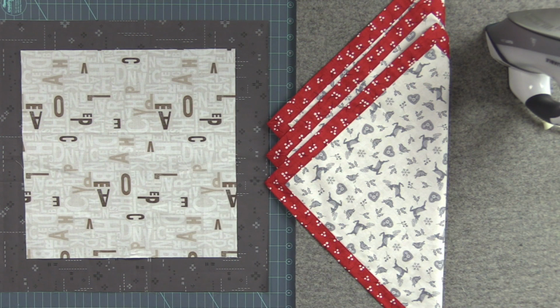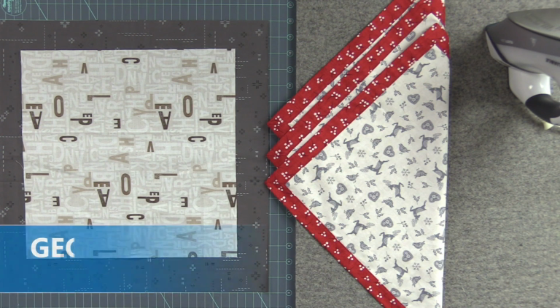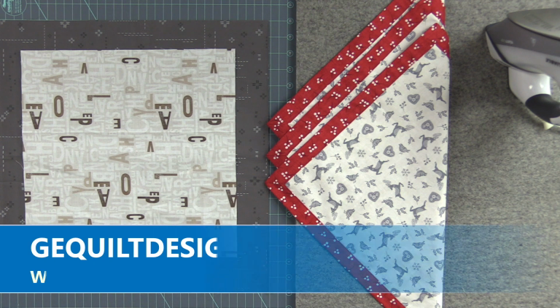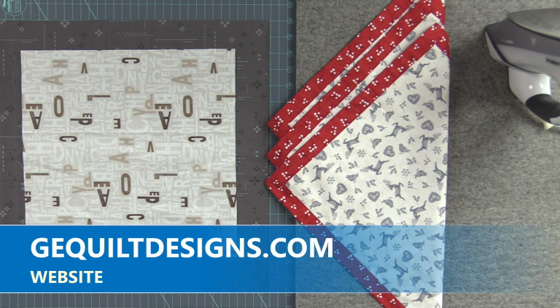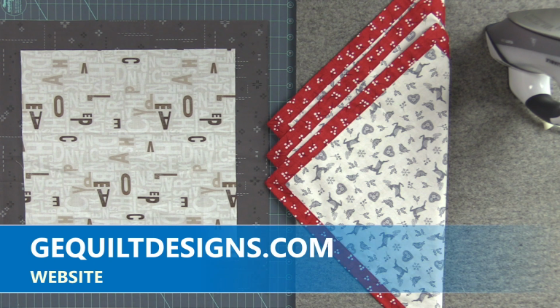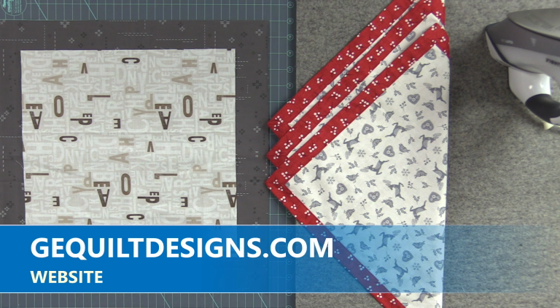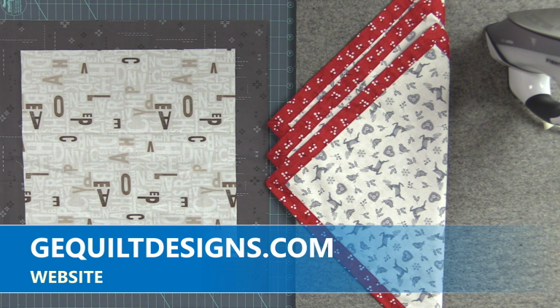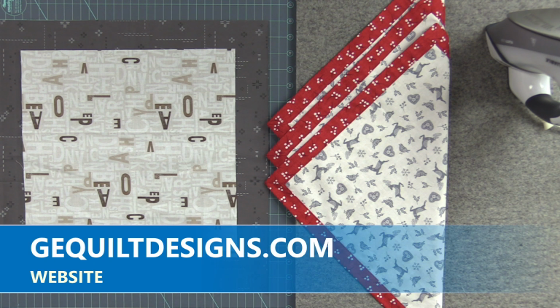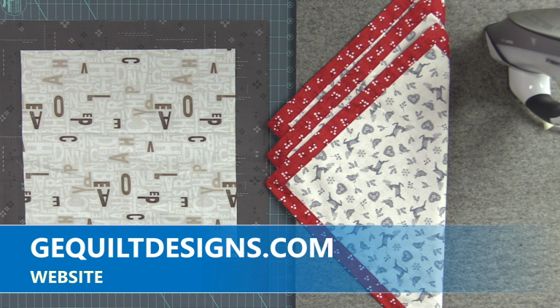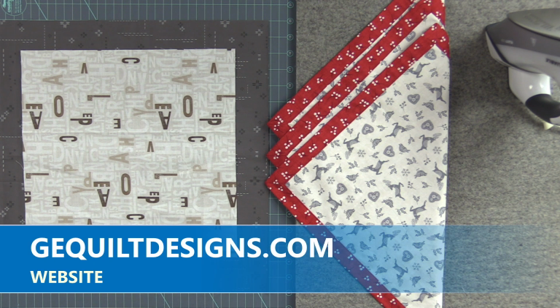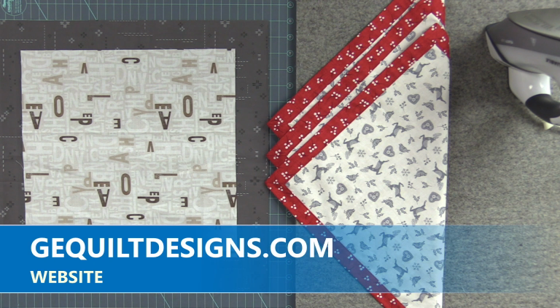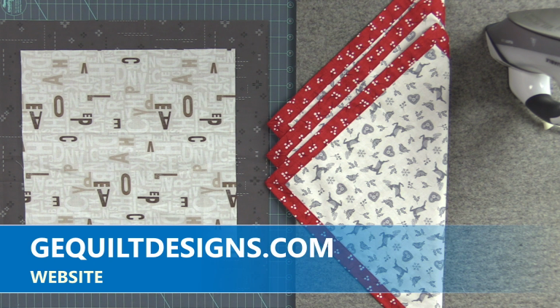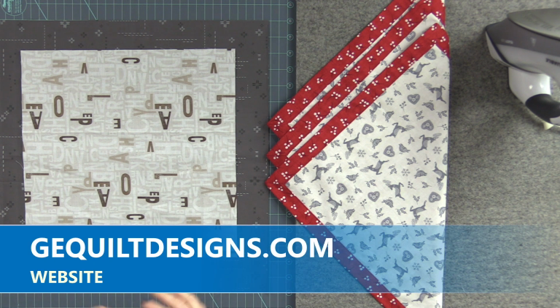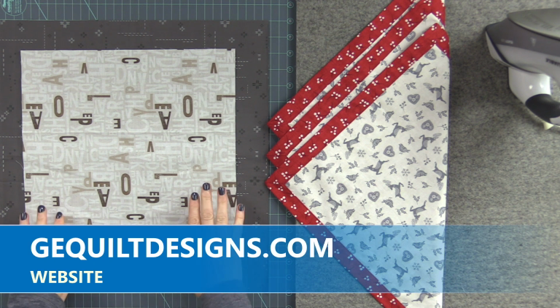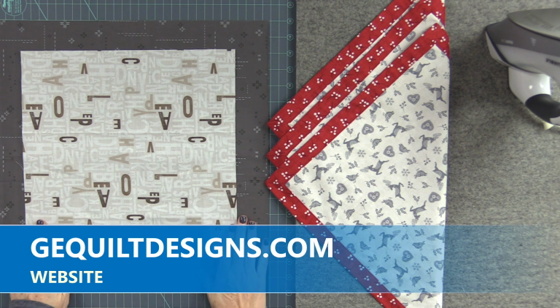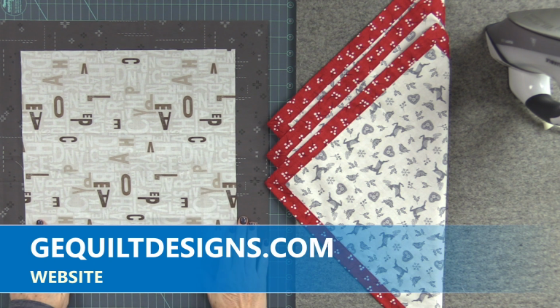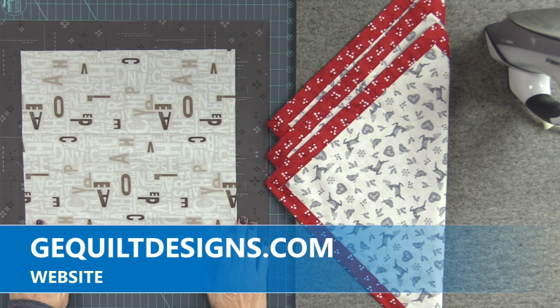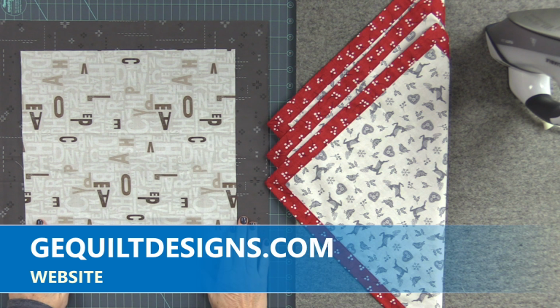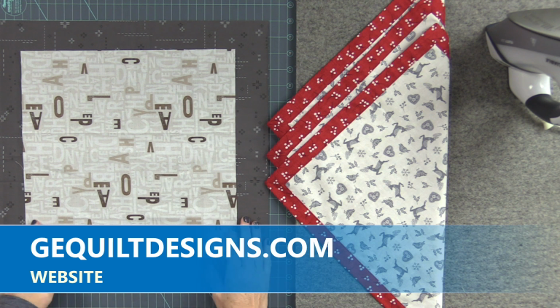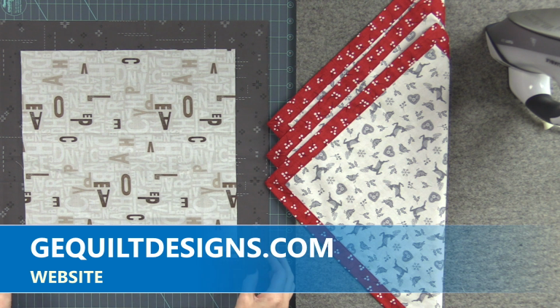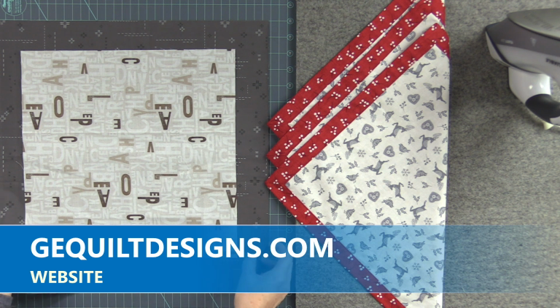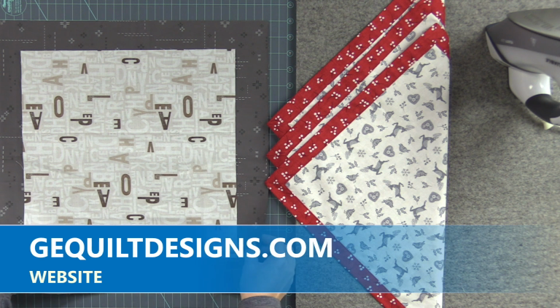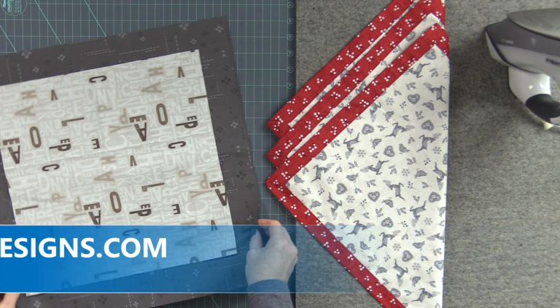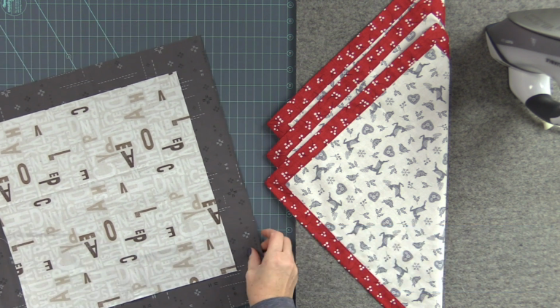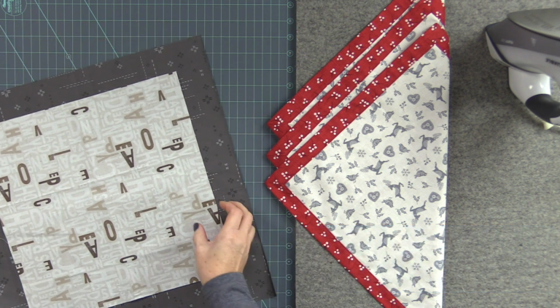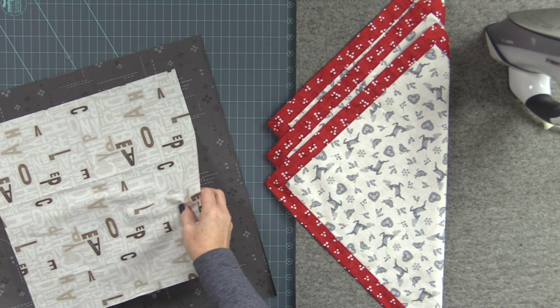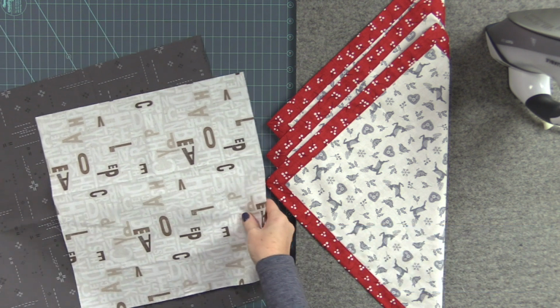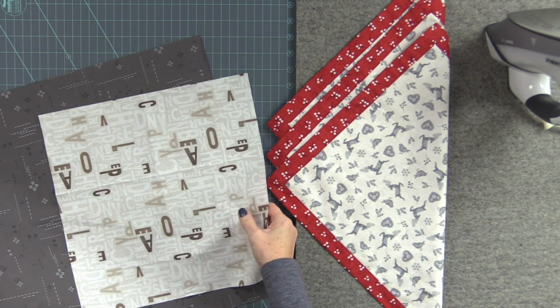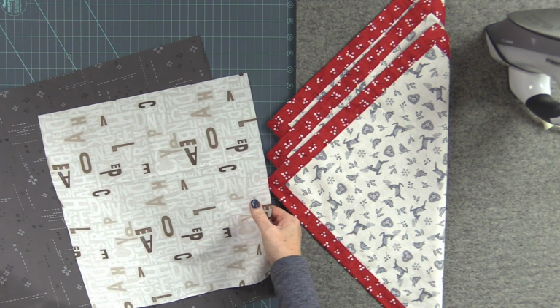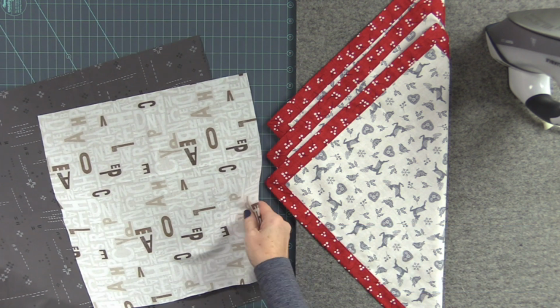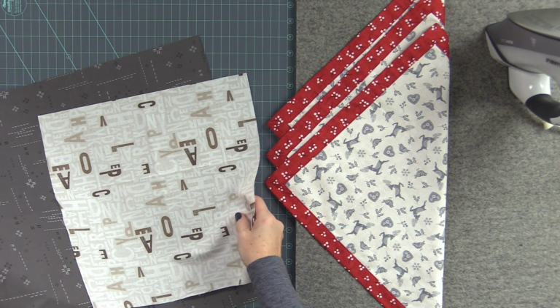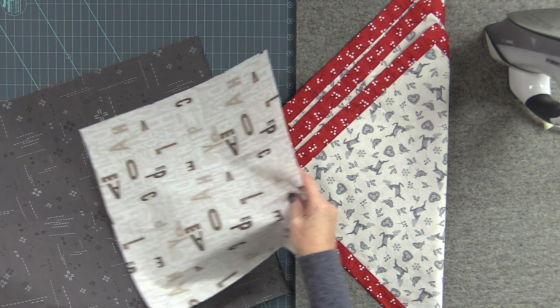You can find a printable PDF under free patterns on our website with all the measurements. First things first, we're going to start with our large and small square.